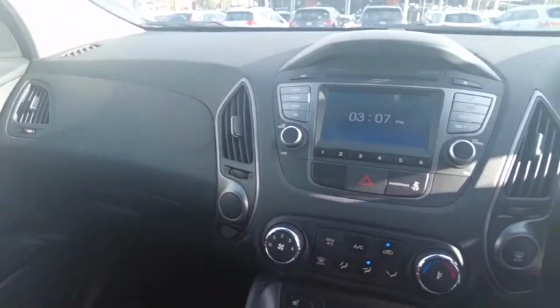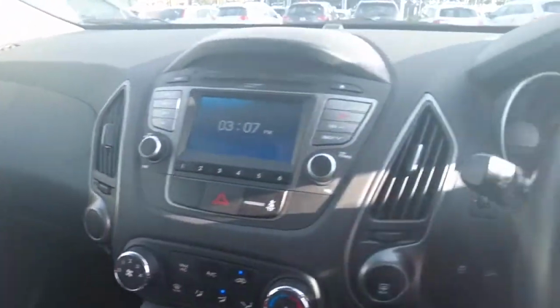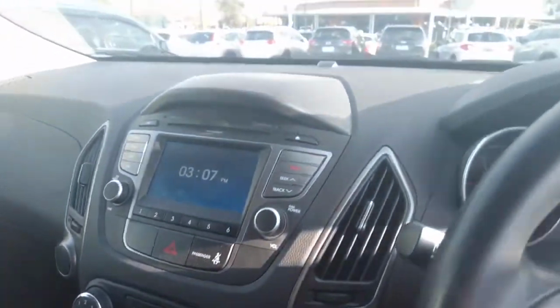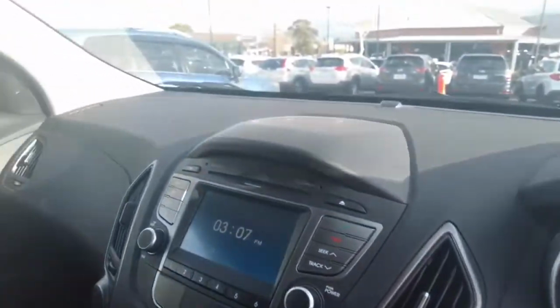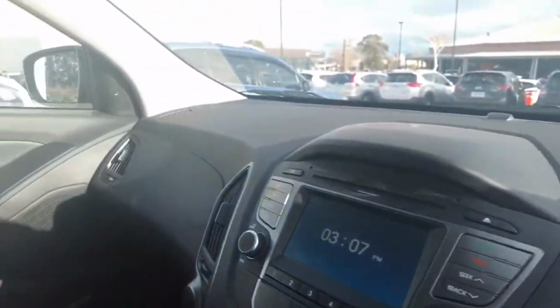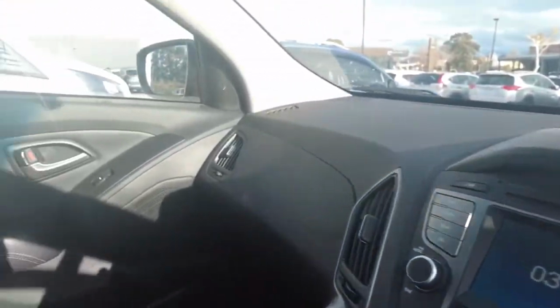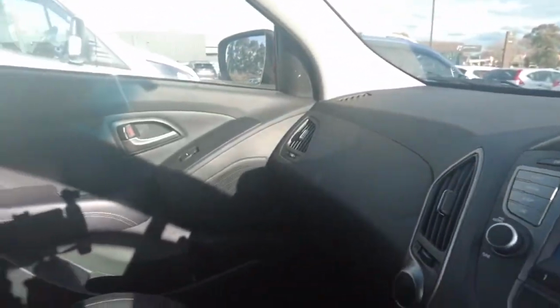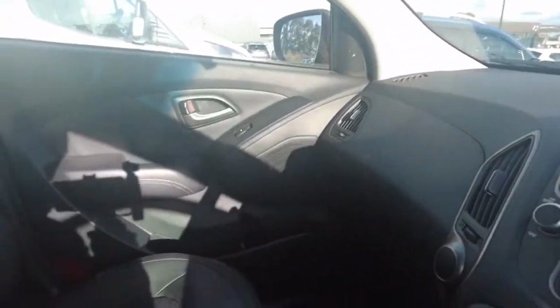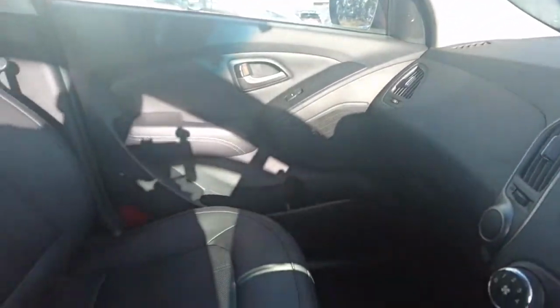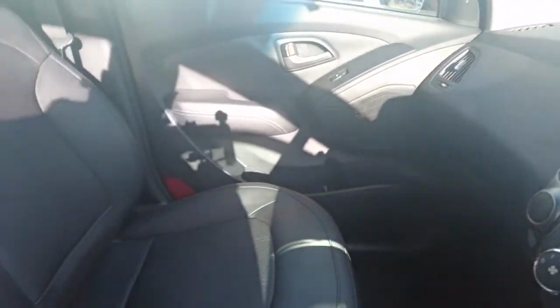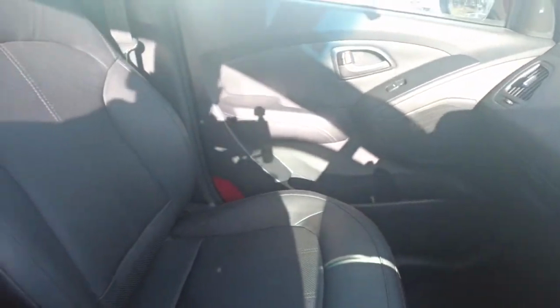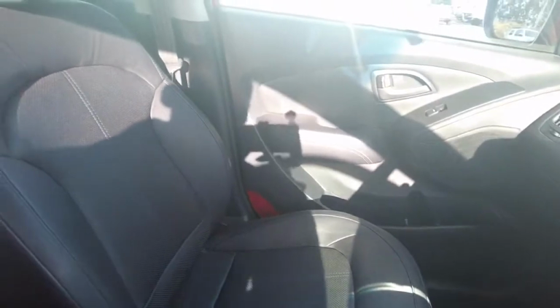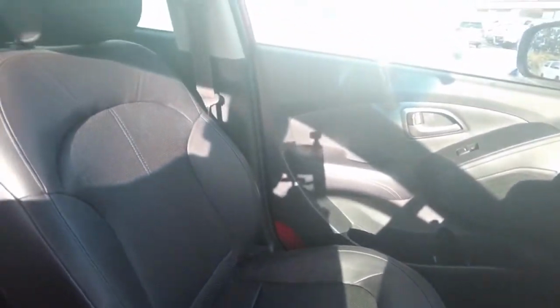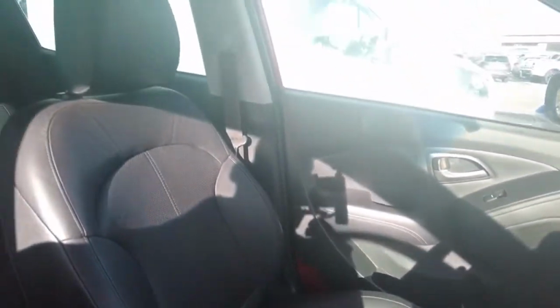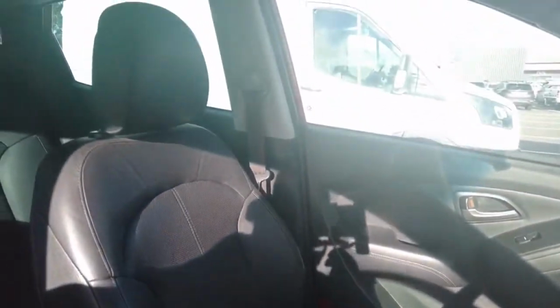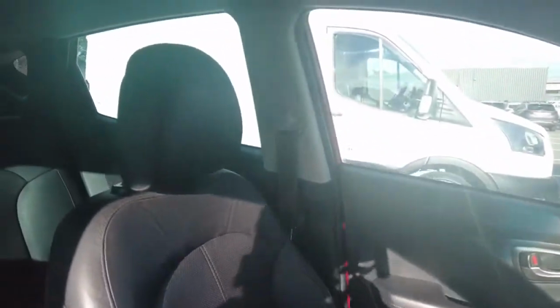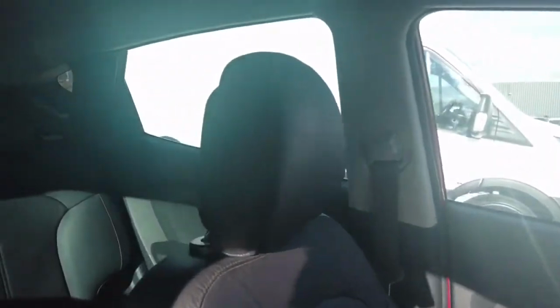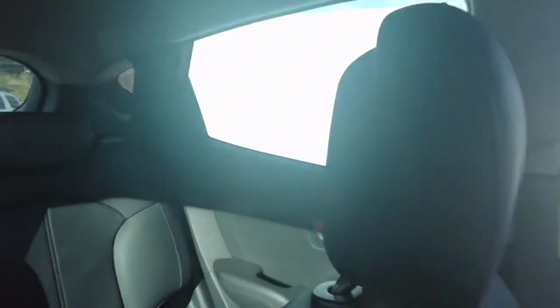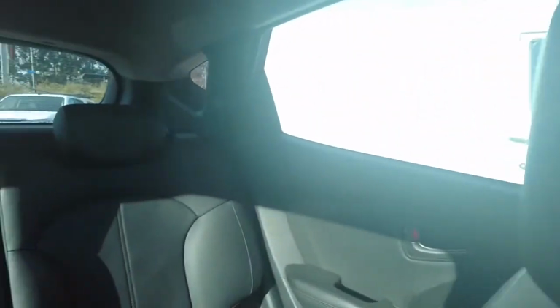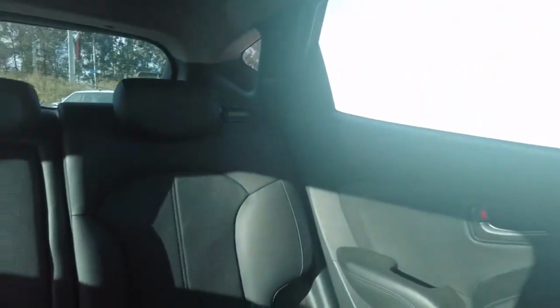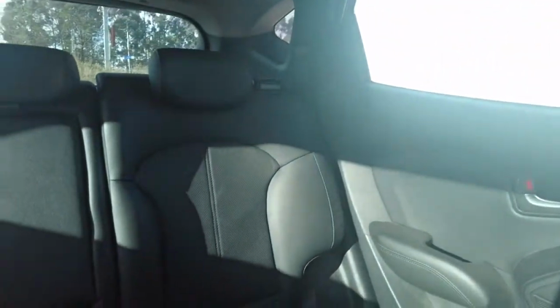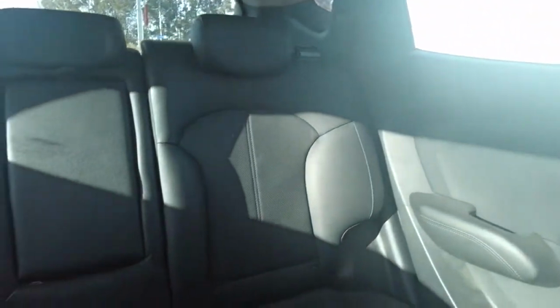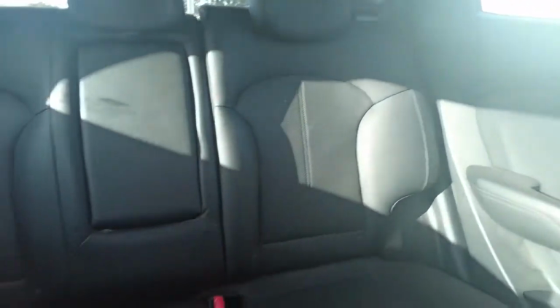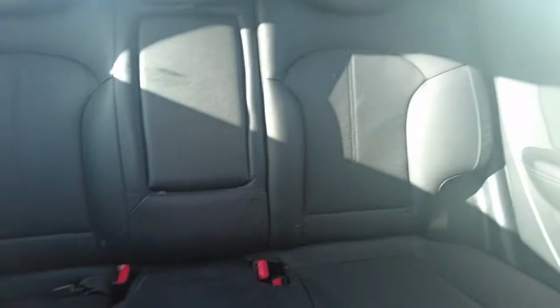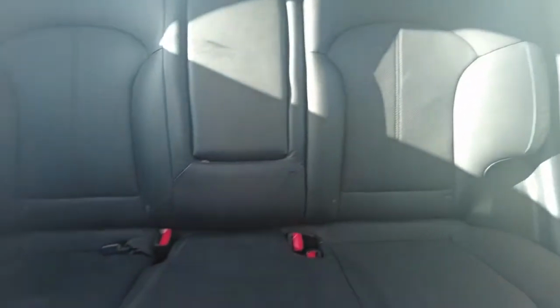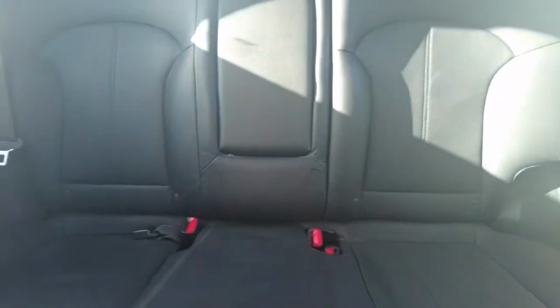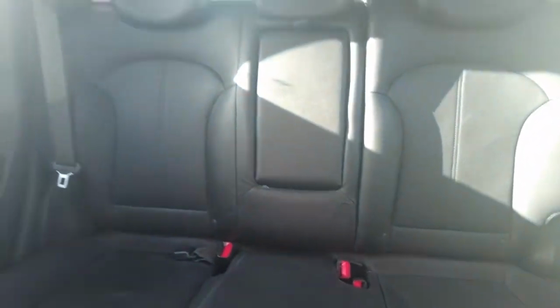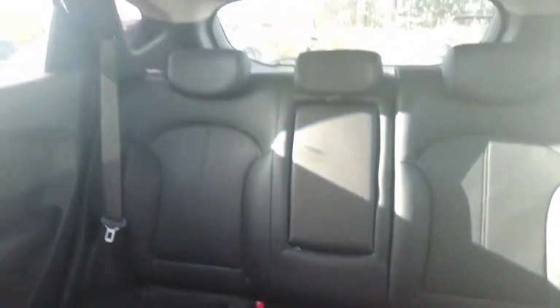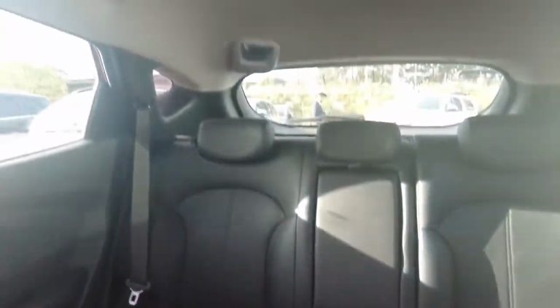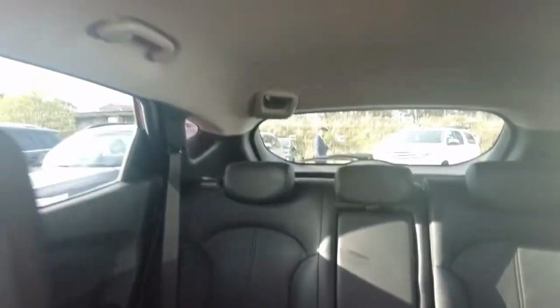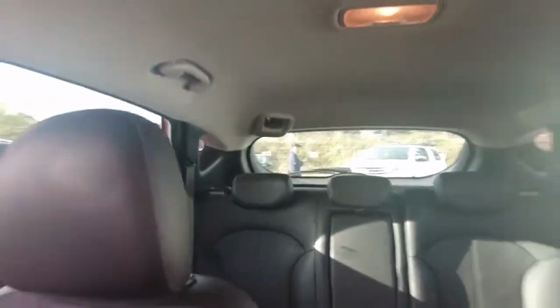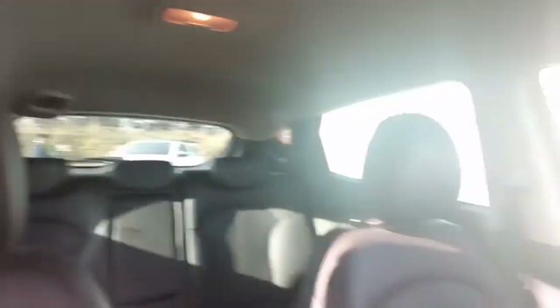Now I'll turn the camera around so you can have a look at the condition of the seats. As you can see there's obviously no damage, no stains whatsoever. It is a really nice car — you do have to come and inspect it yourself to admire it.